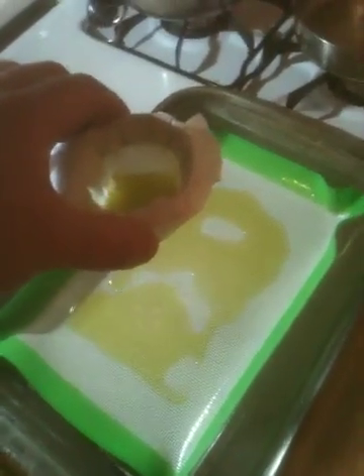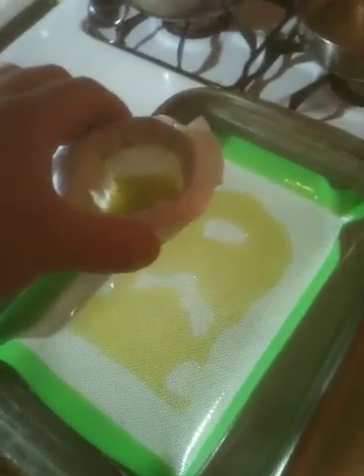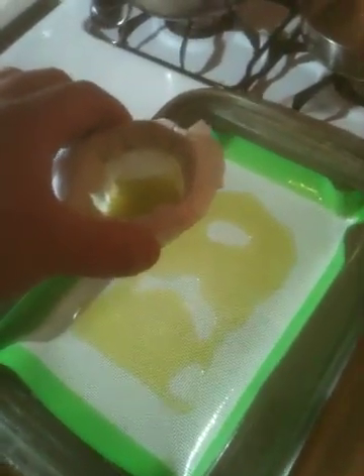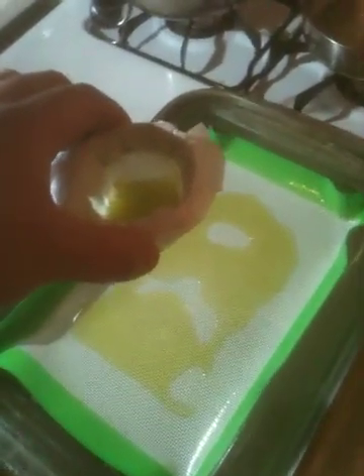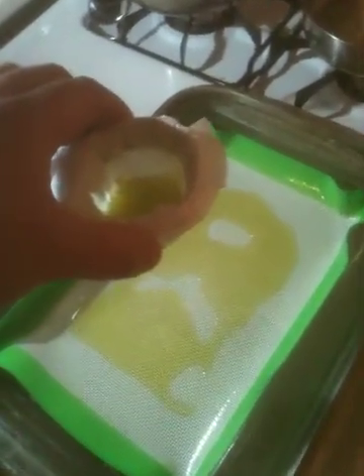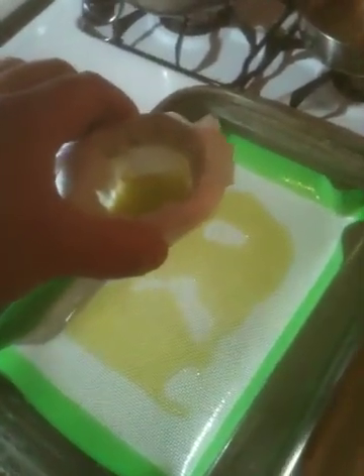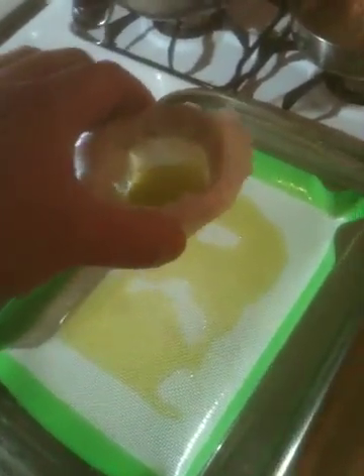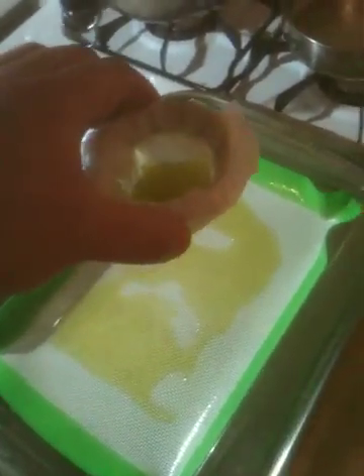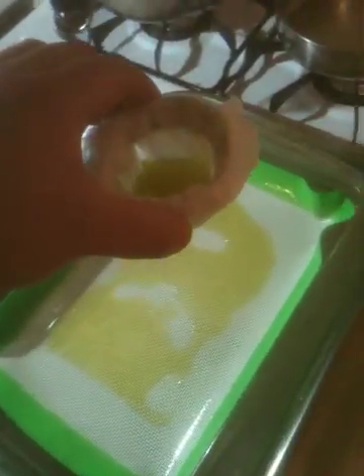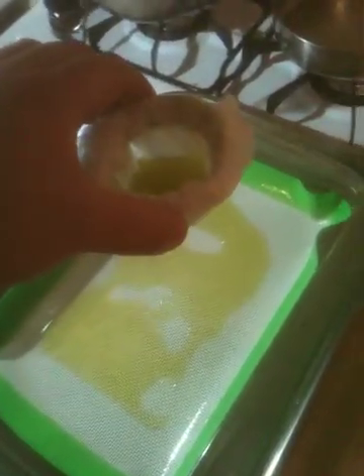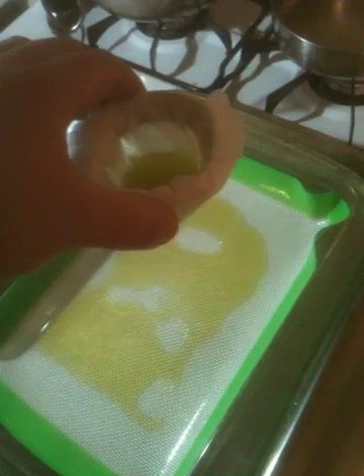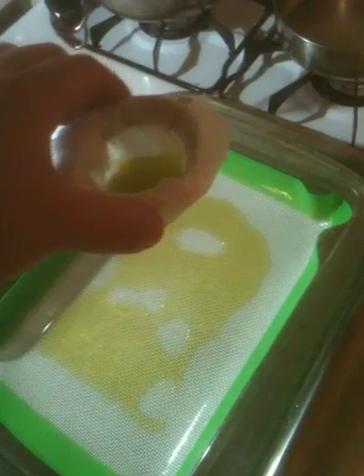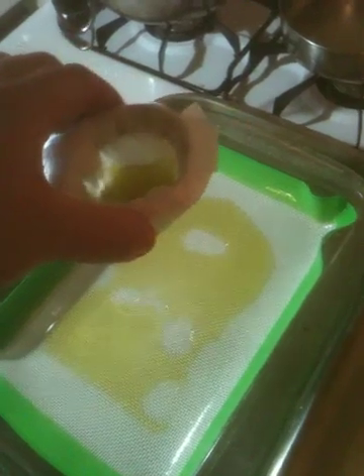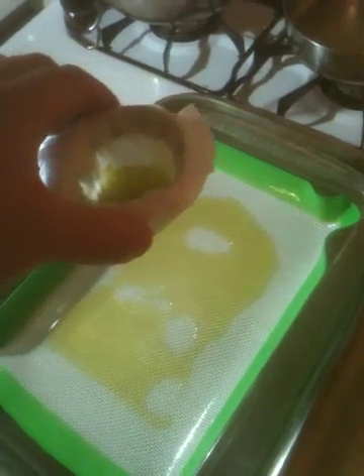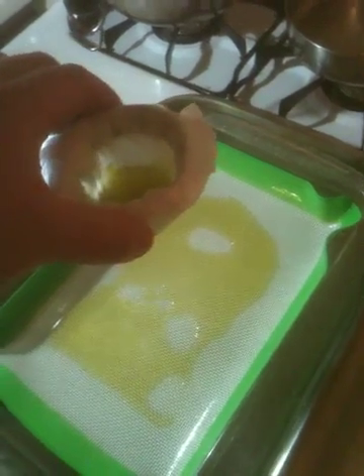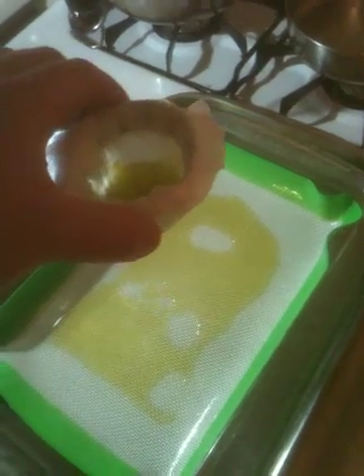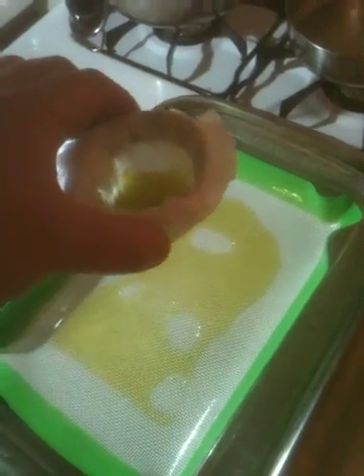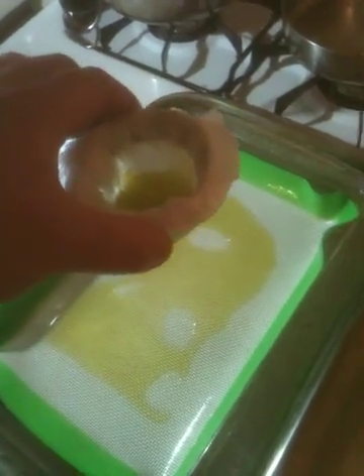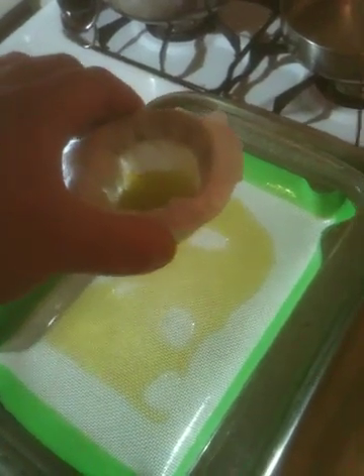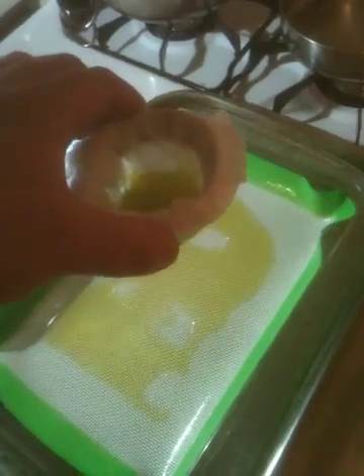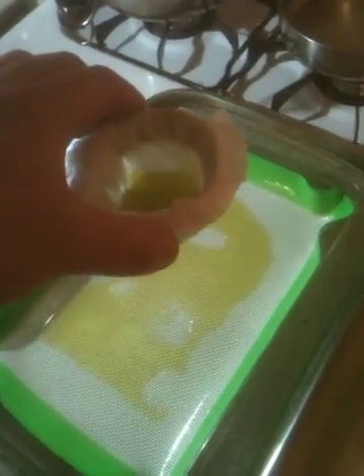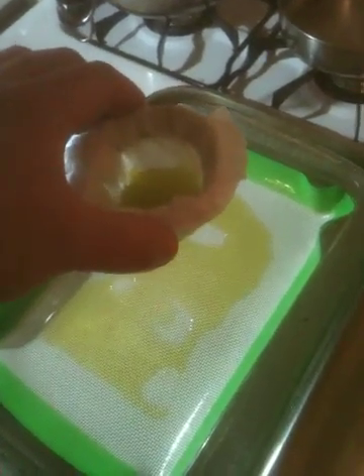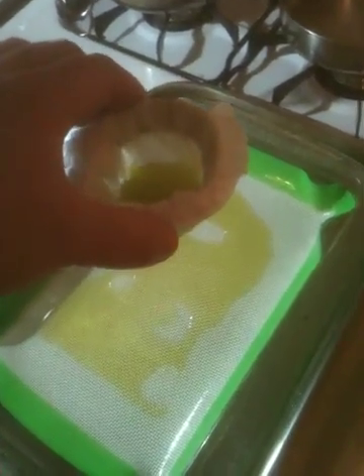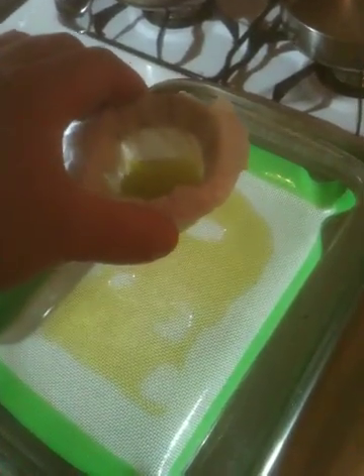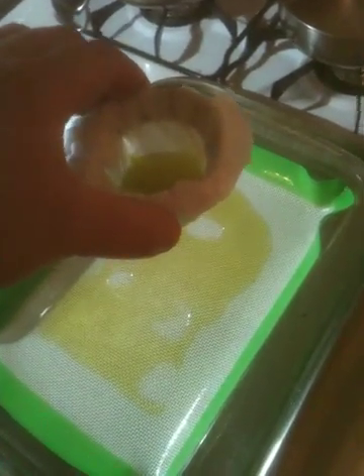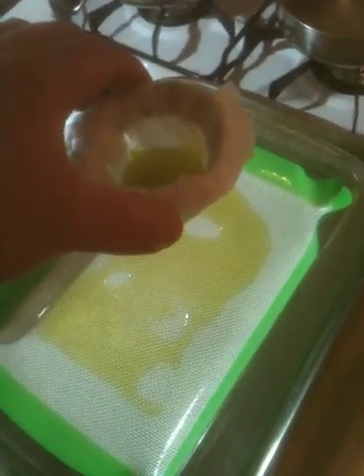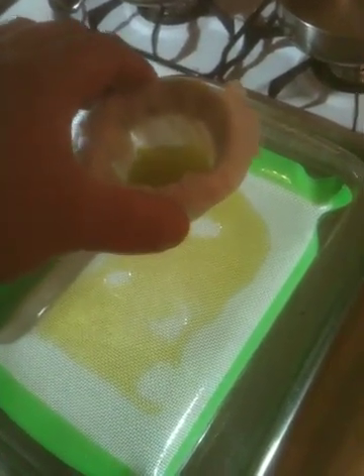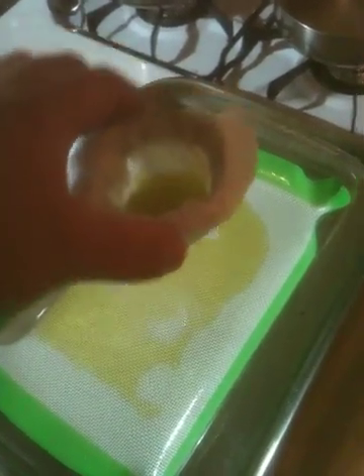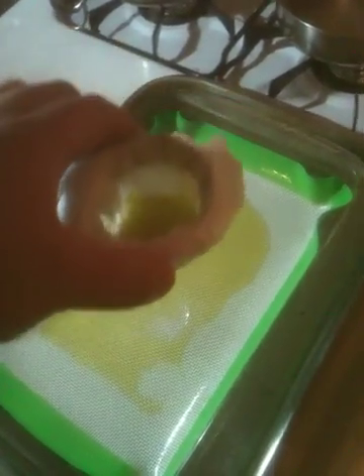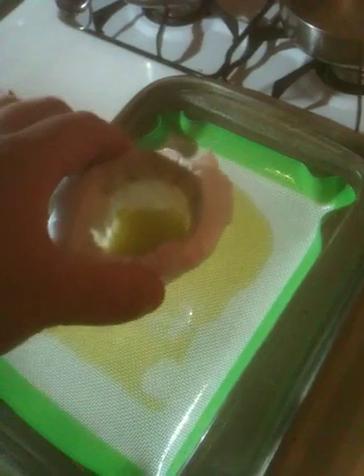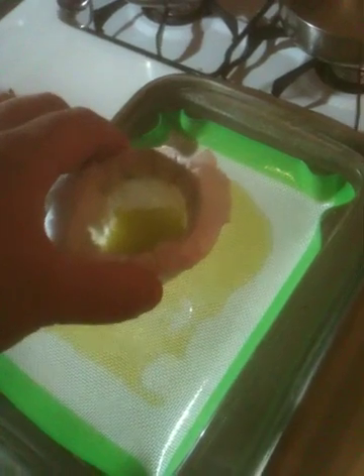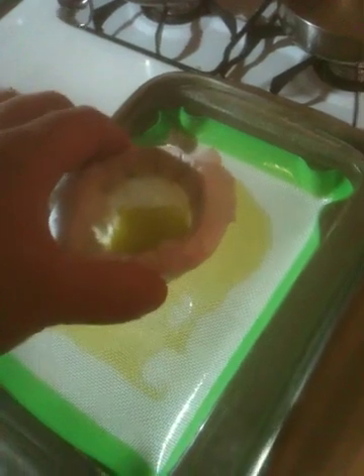Got the n-butane dissolved in the Everclear, winterized, and now I'm just filtering it through these last coffee filters and purging it off on the oil slick.